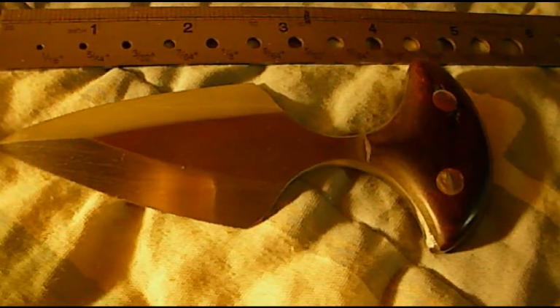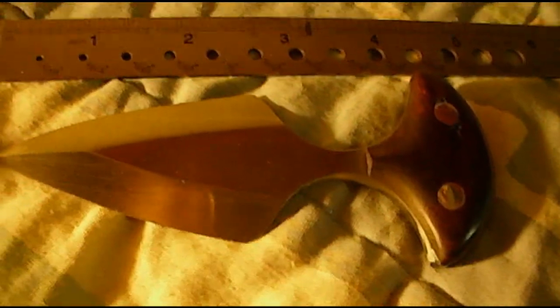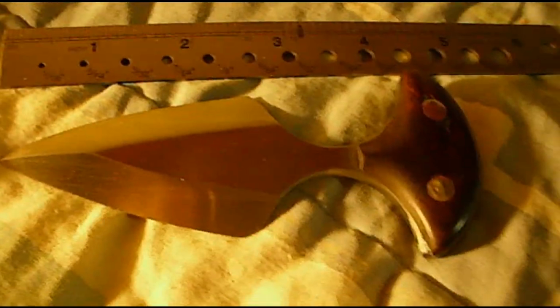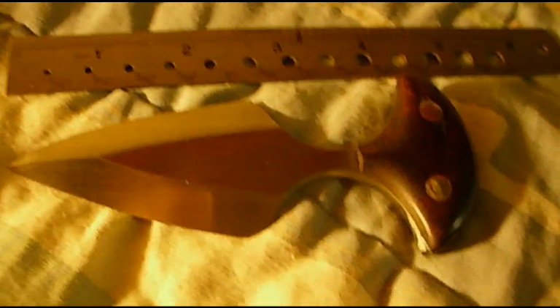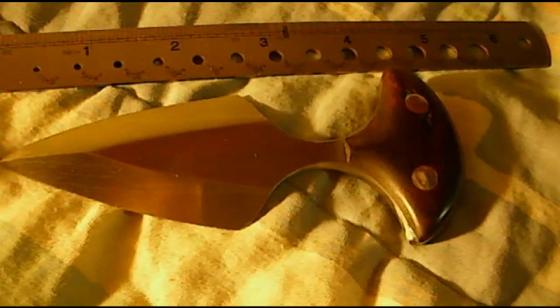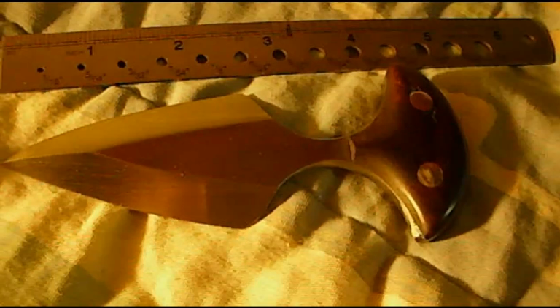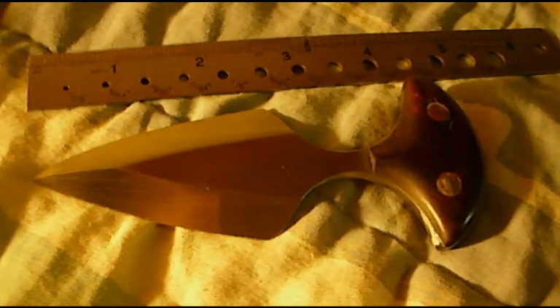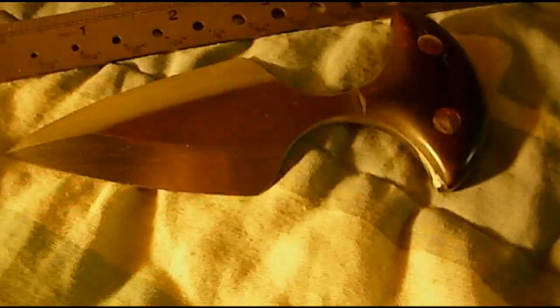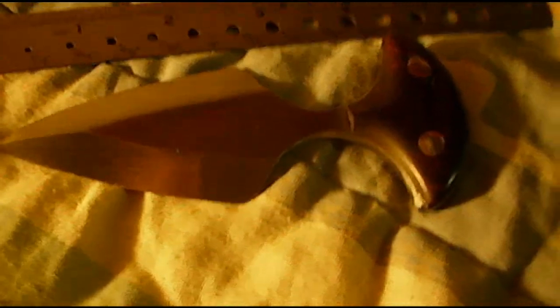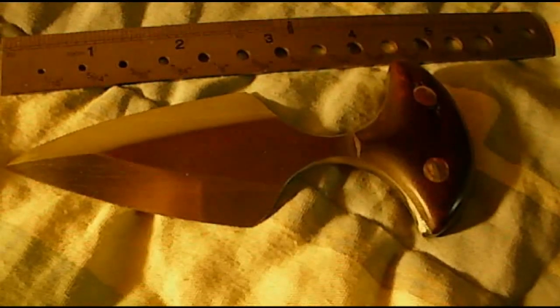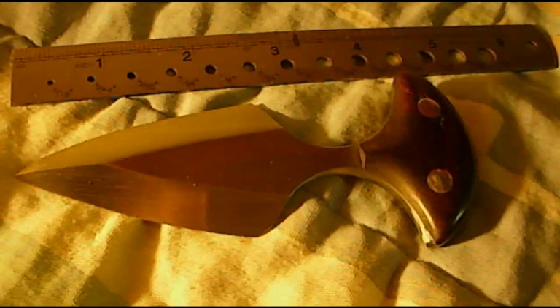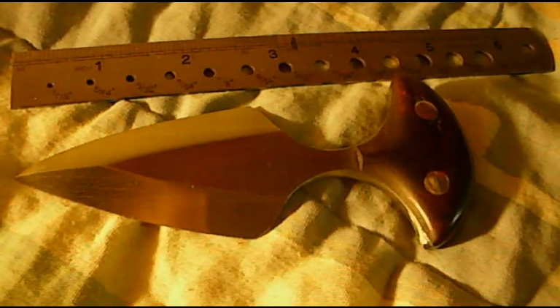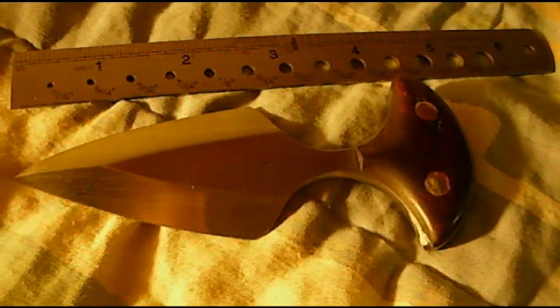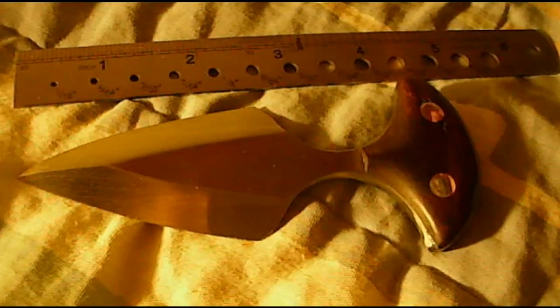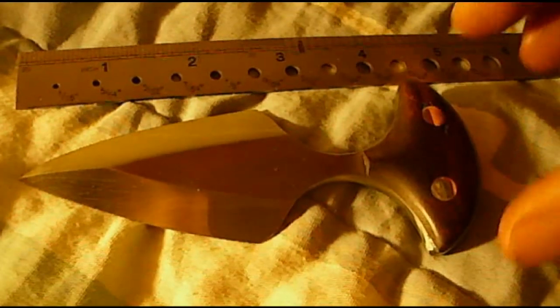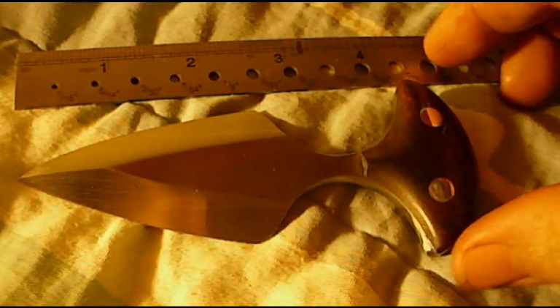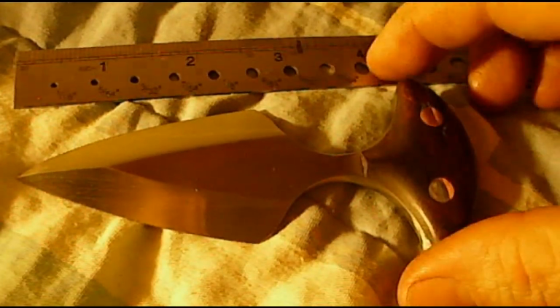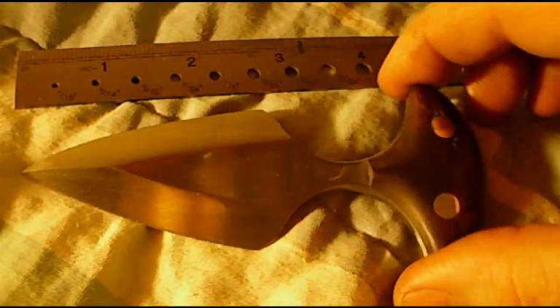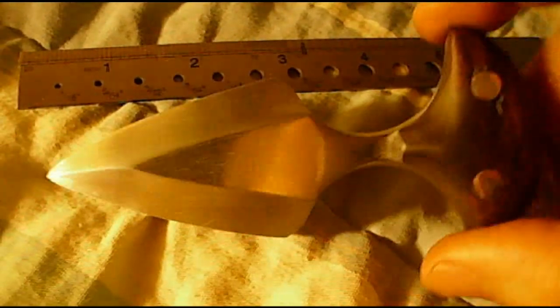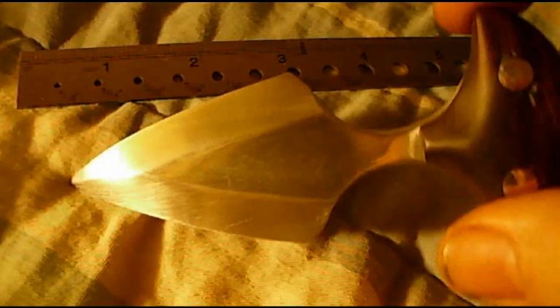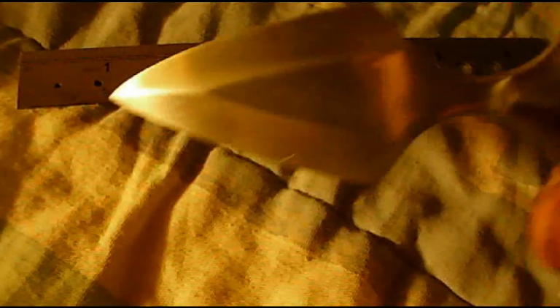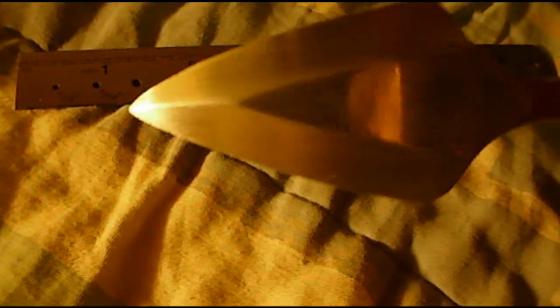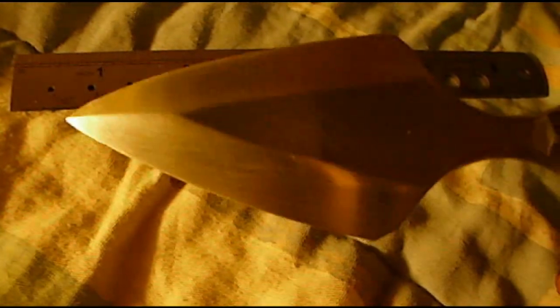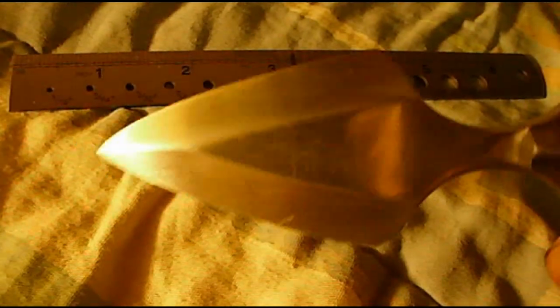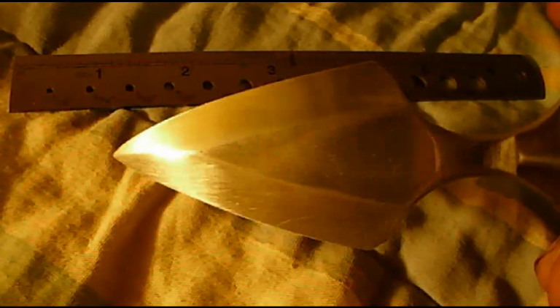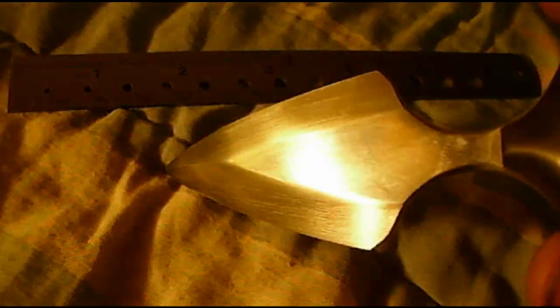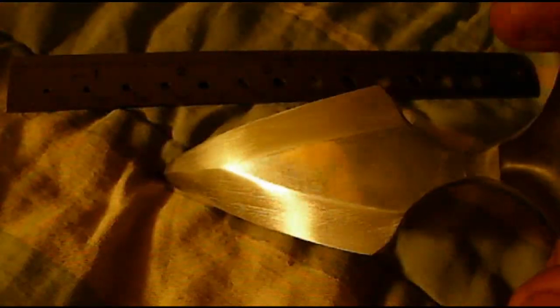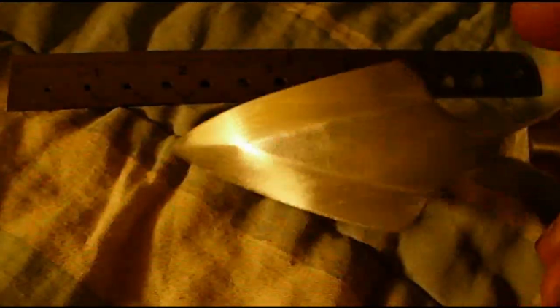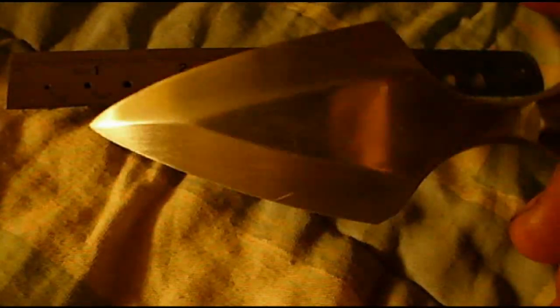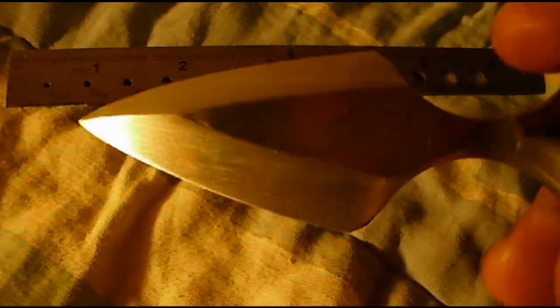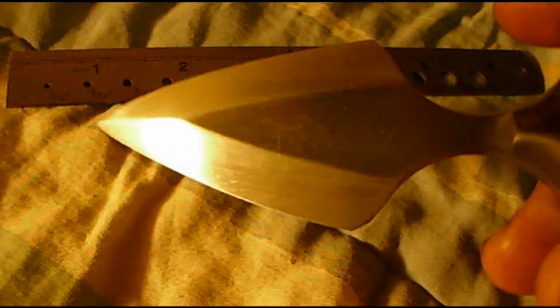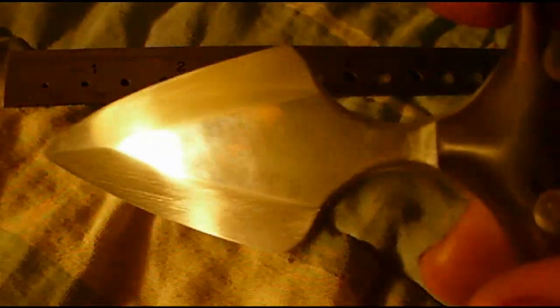Hey everyone, I'd like to show you my new first dagger I've been working on for a little while. This is the one that was chisel ground — it's flat on the back and ground on this side.